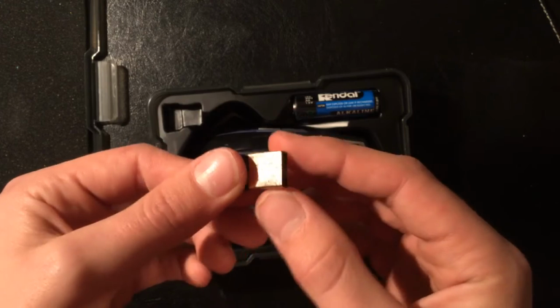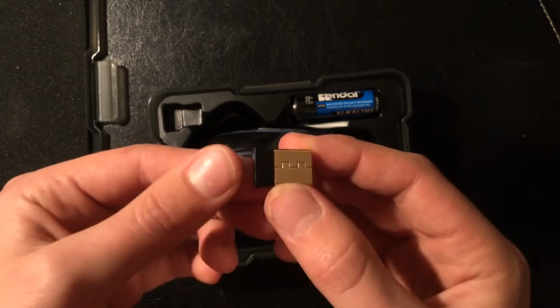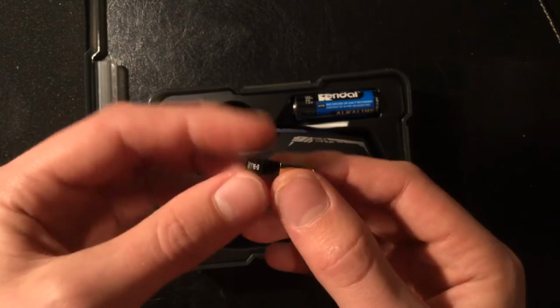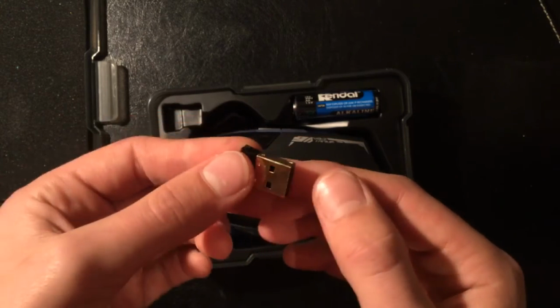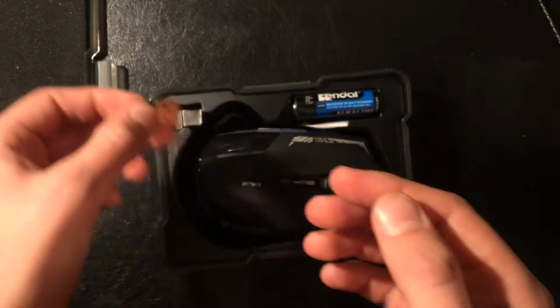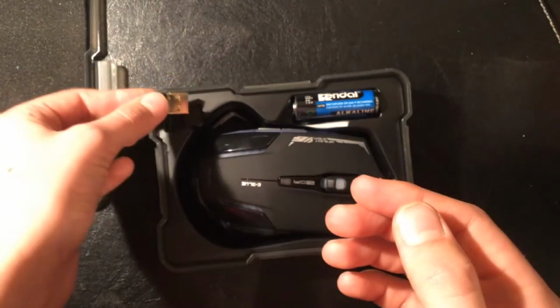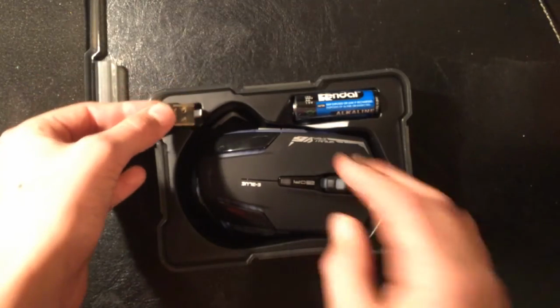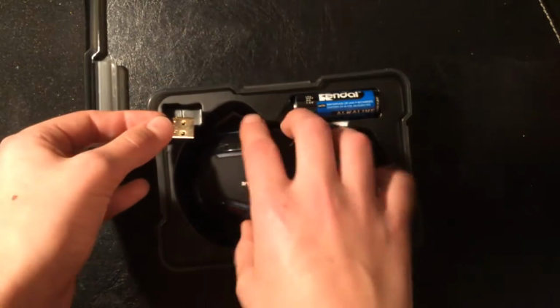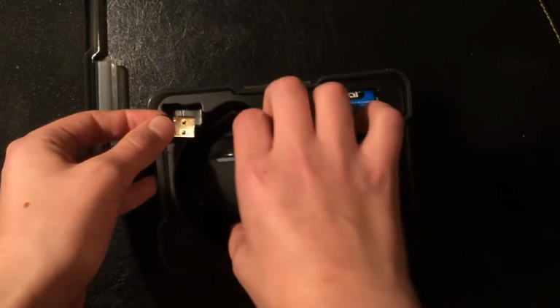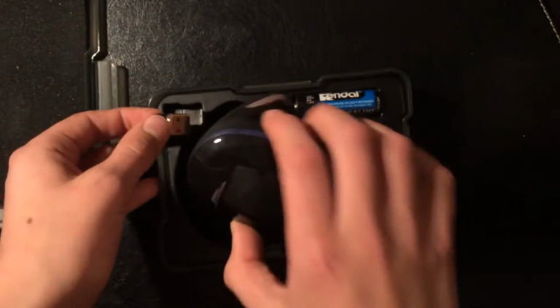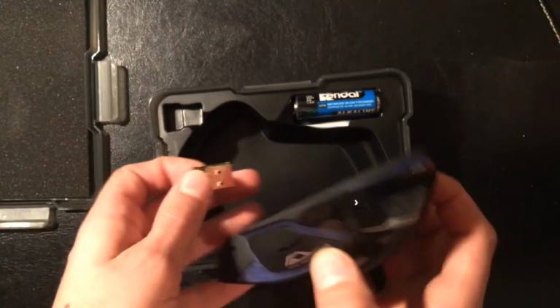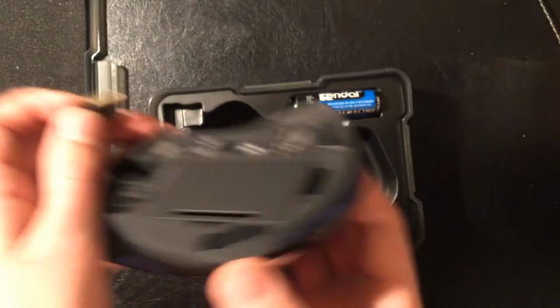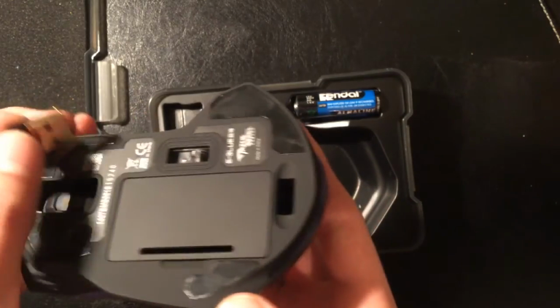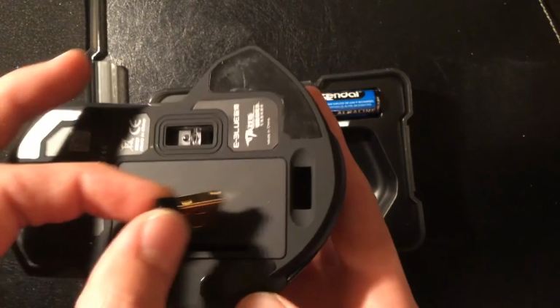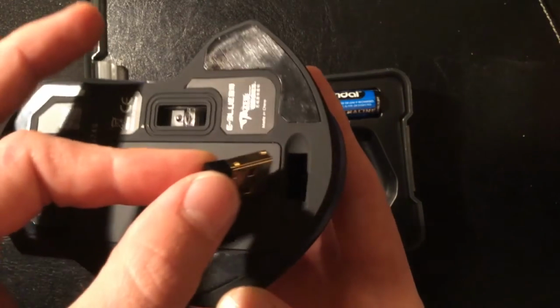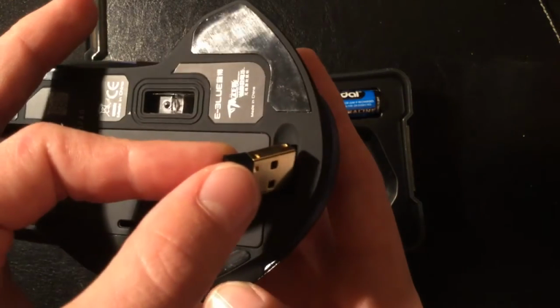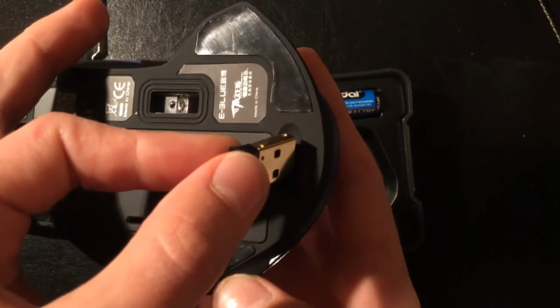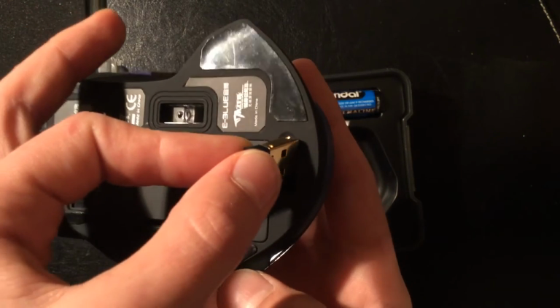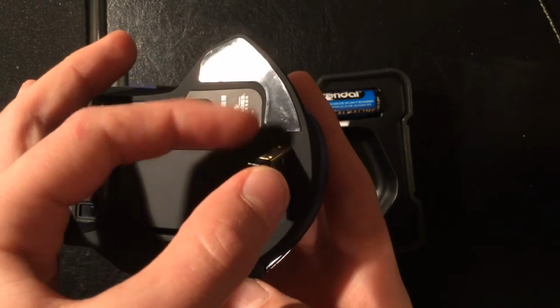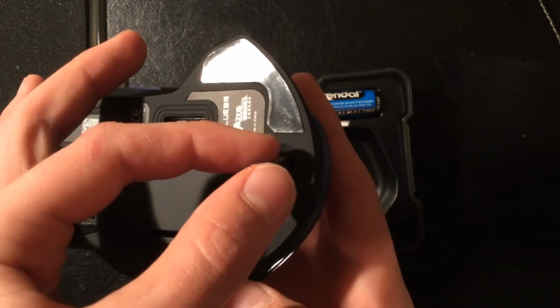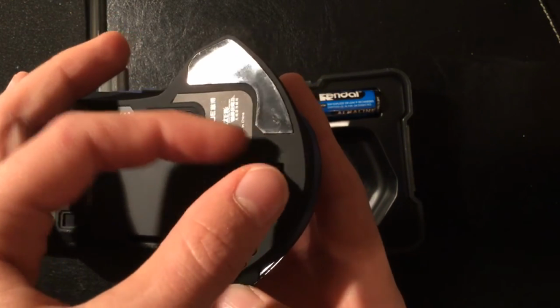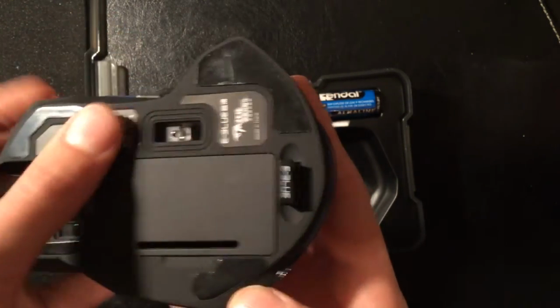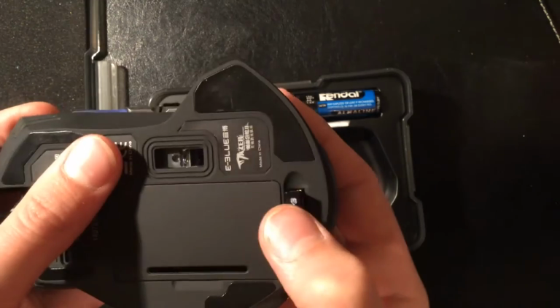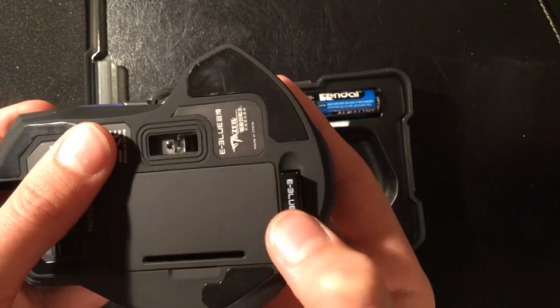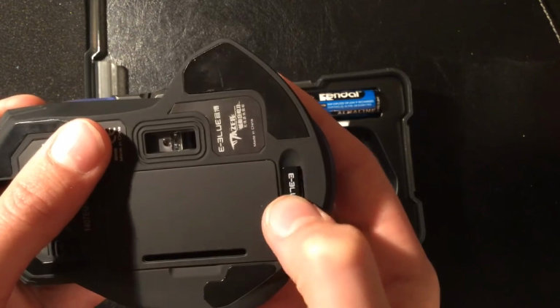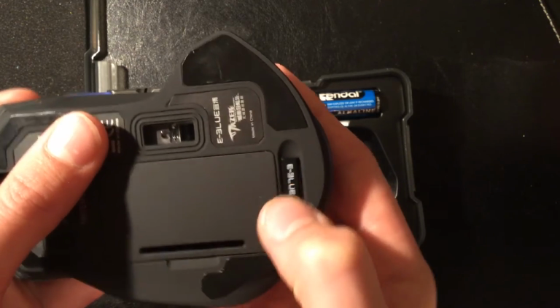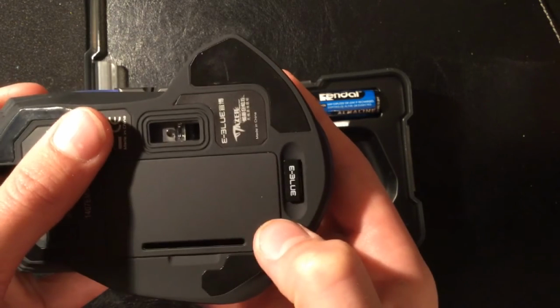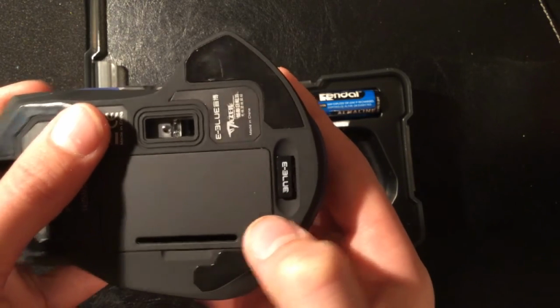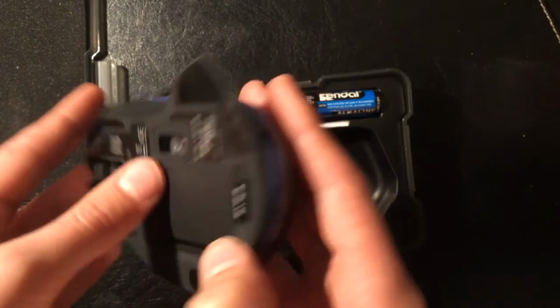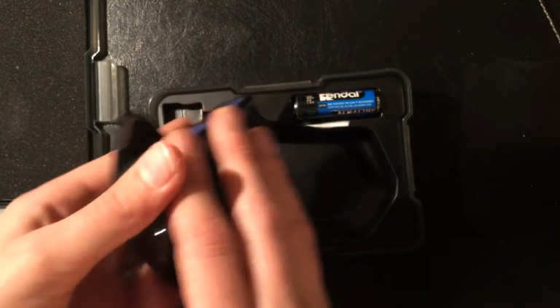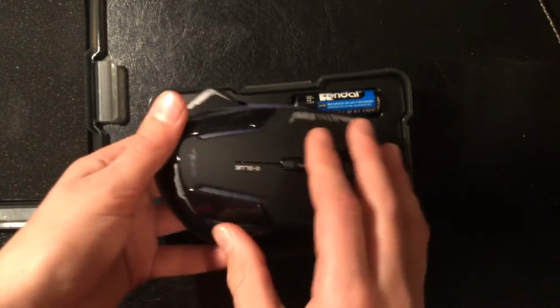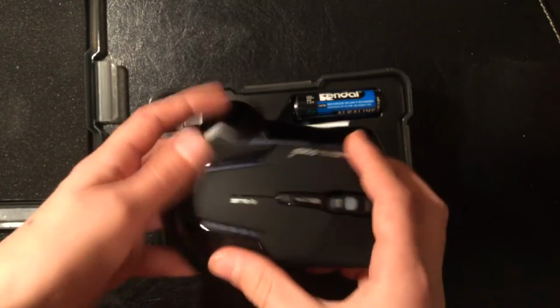It does actually fit in the bottom of the mouse, so that is a little storage slot. When you're taking it and travelling around with it, you just put it in your pocket or in a case somewhere.